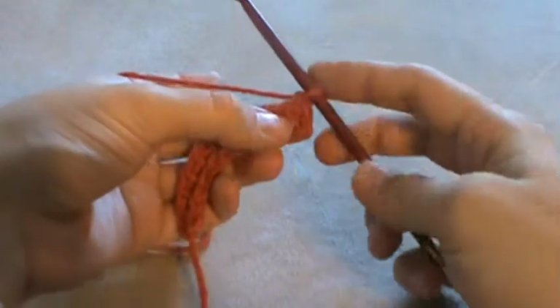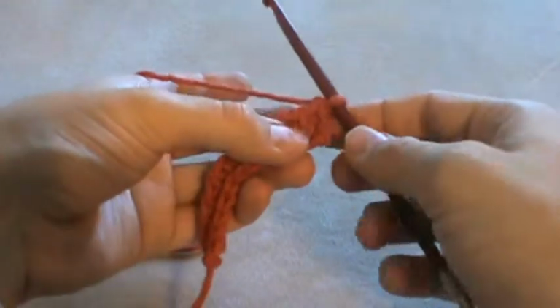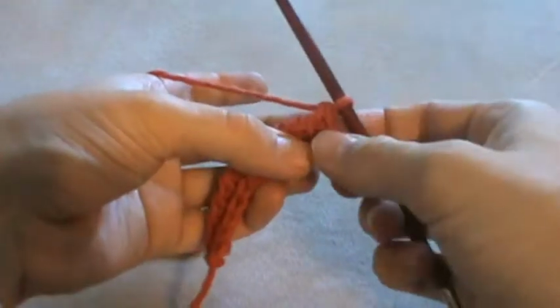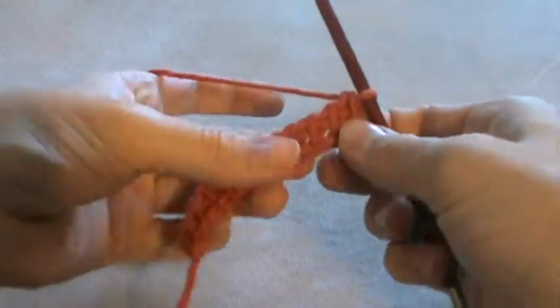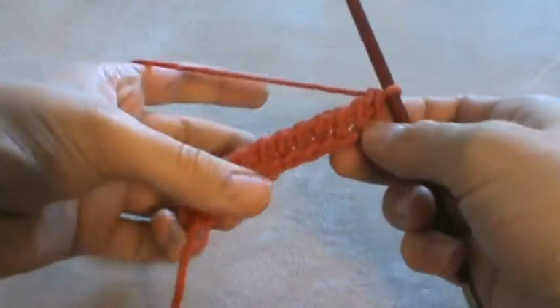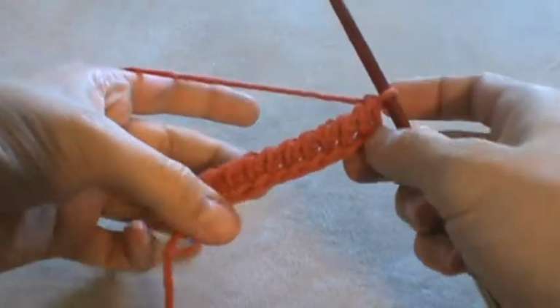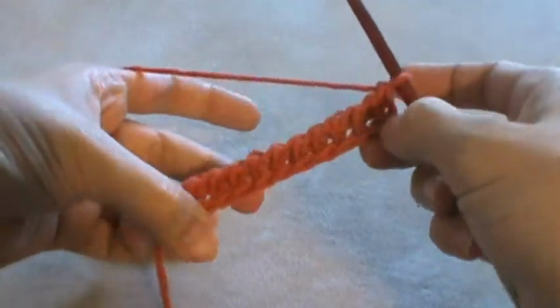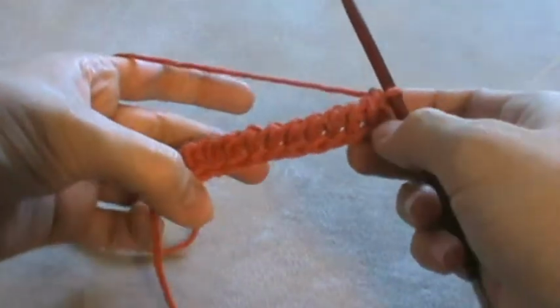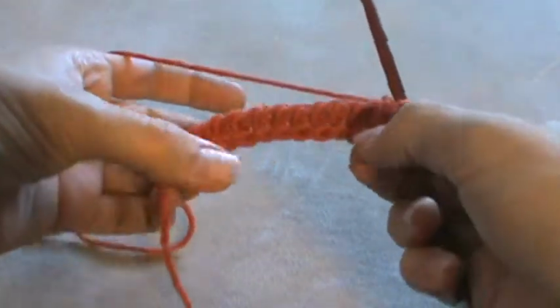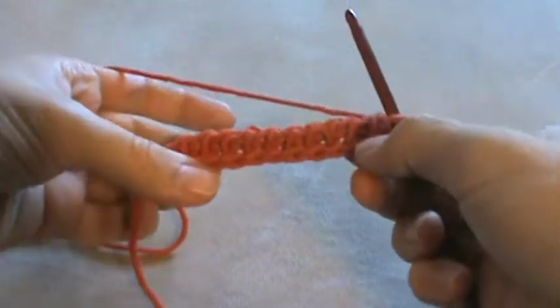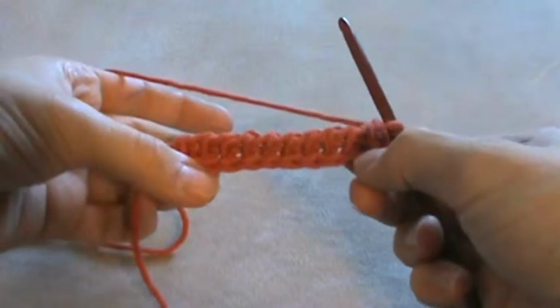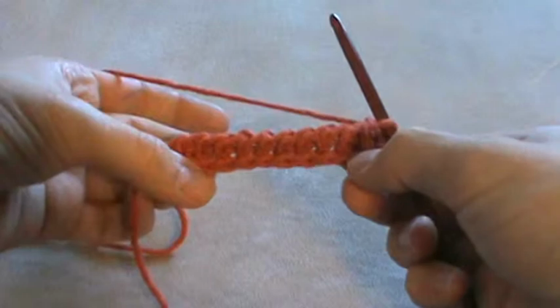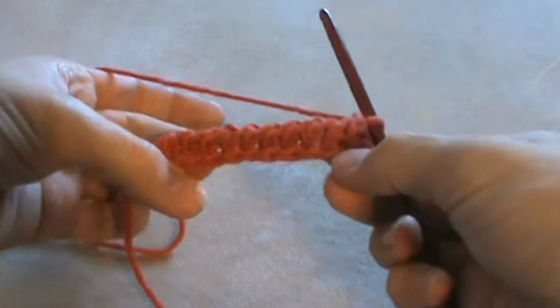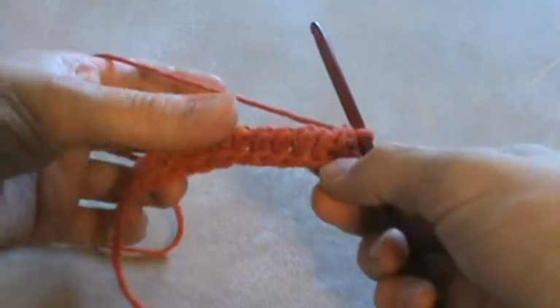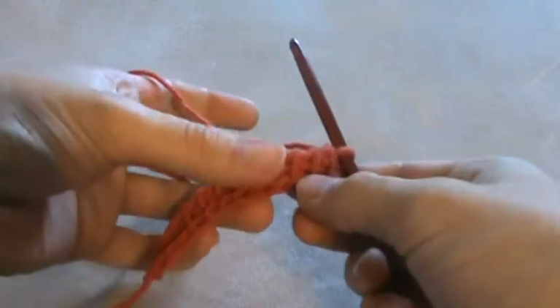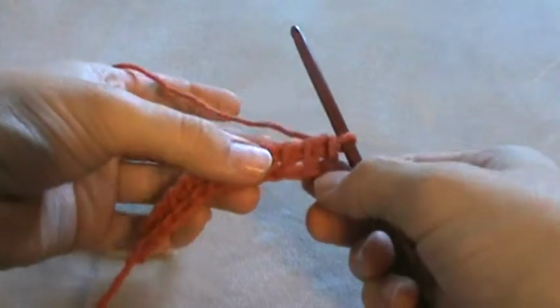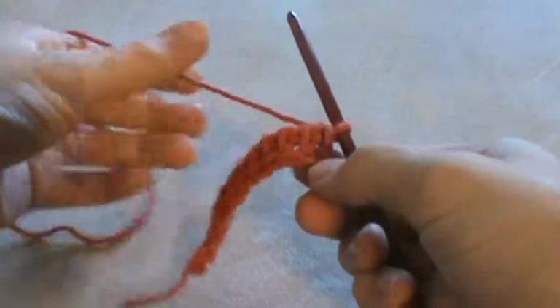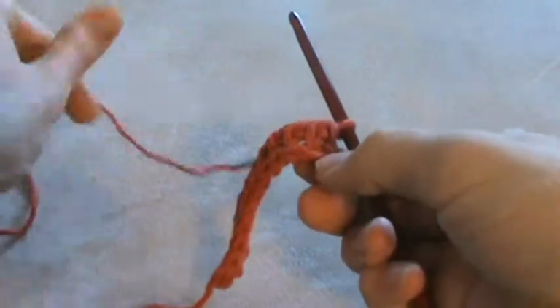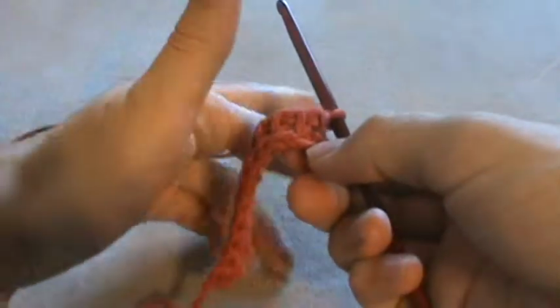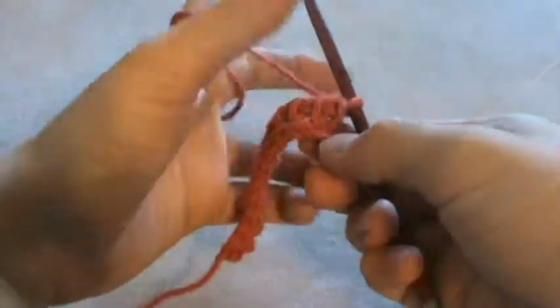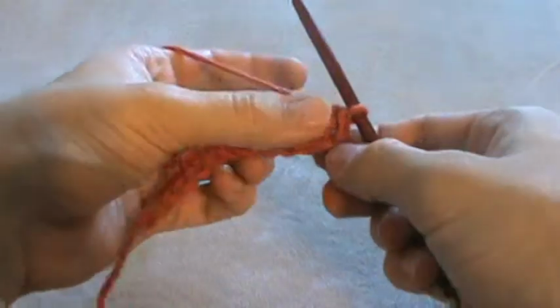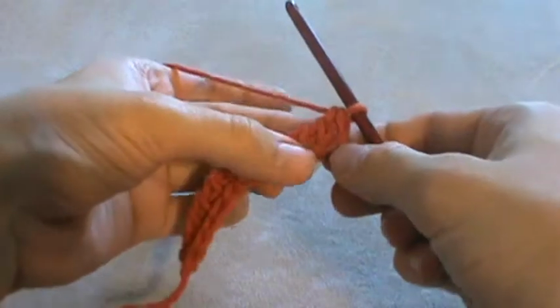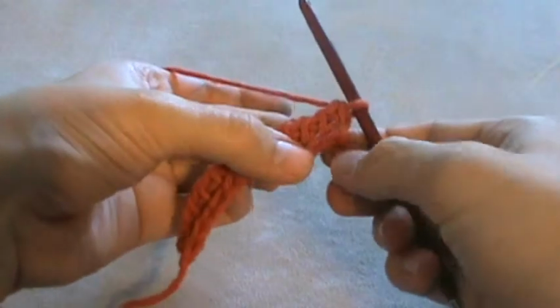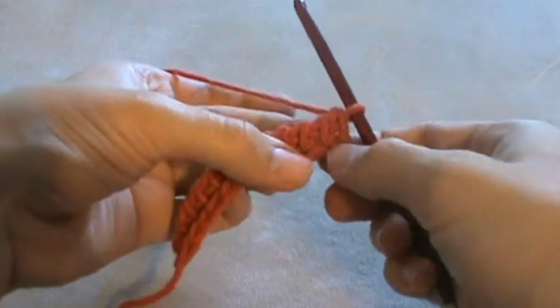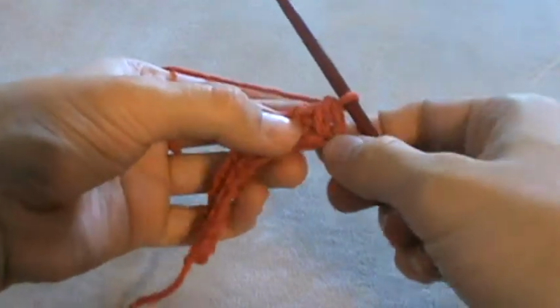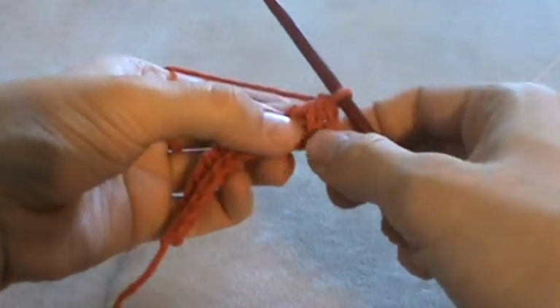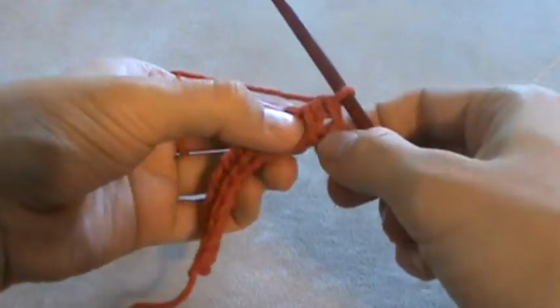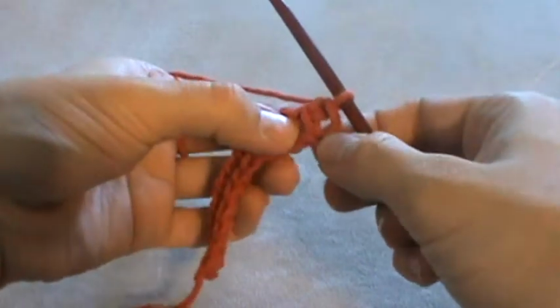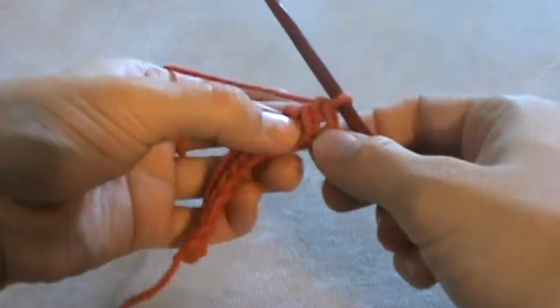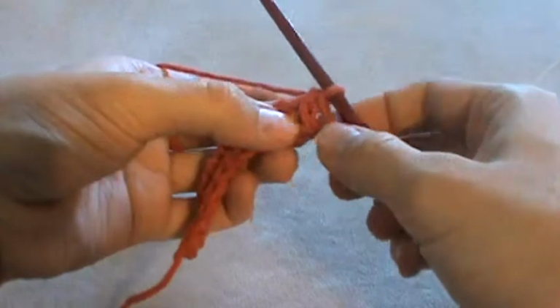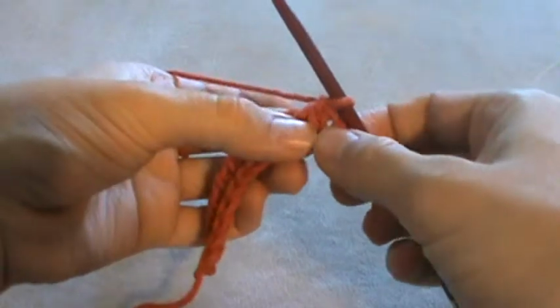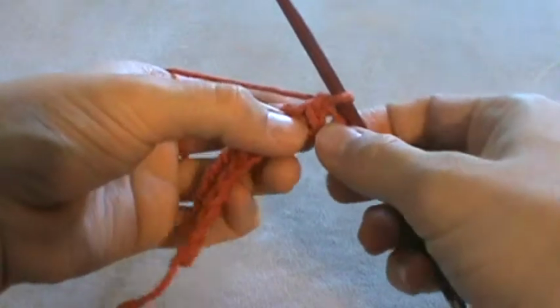To work a Tunisian knit stitch, this is a basic foundation row — you can see it in the video I did for the Tunisian simple stitch — but this is a Tunisian knit stitch.